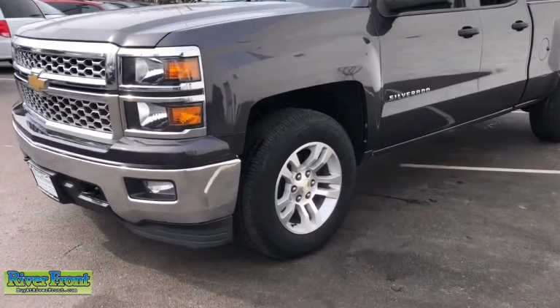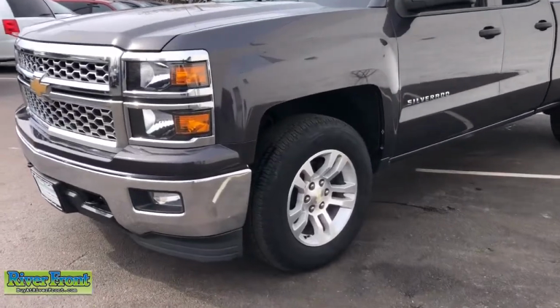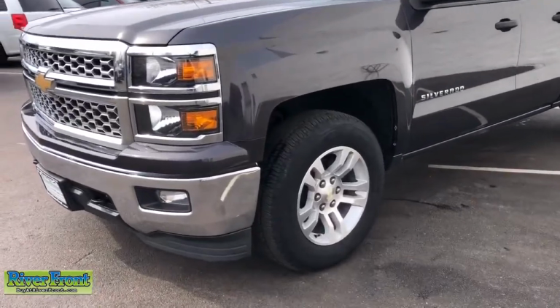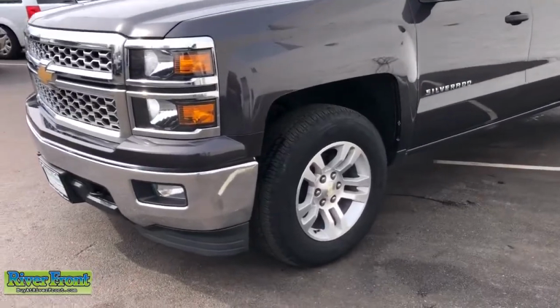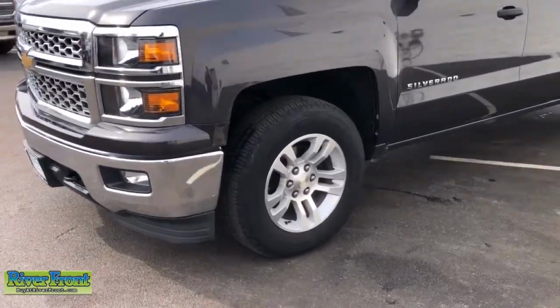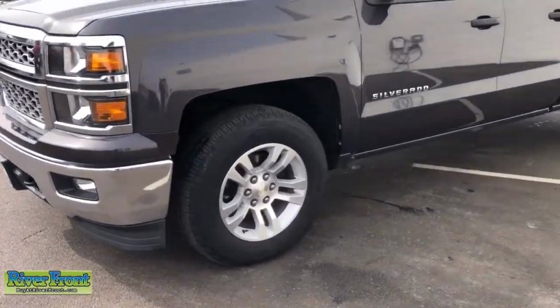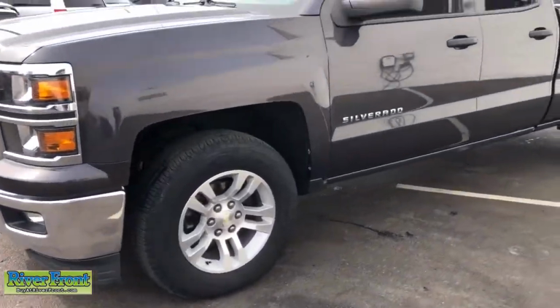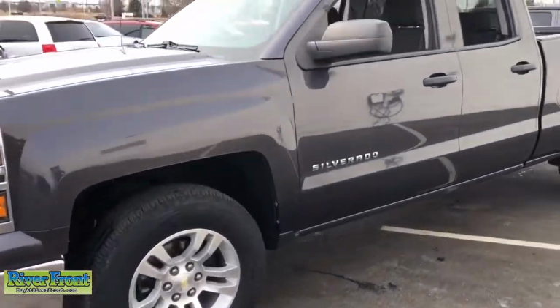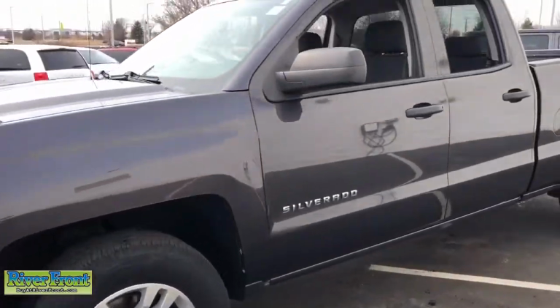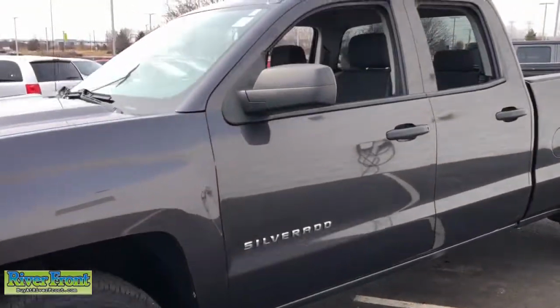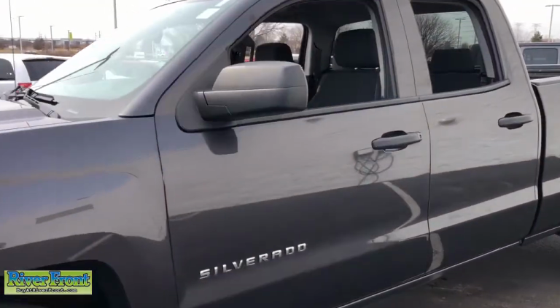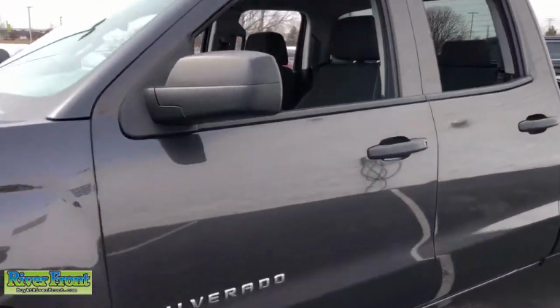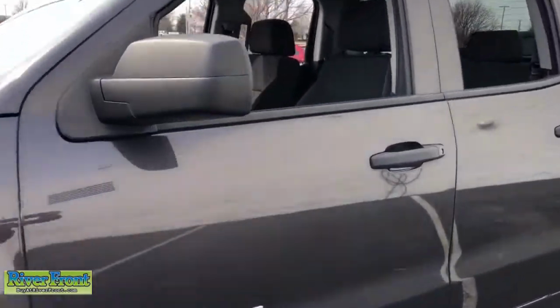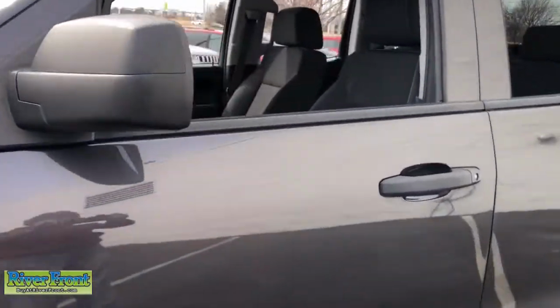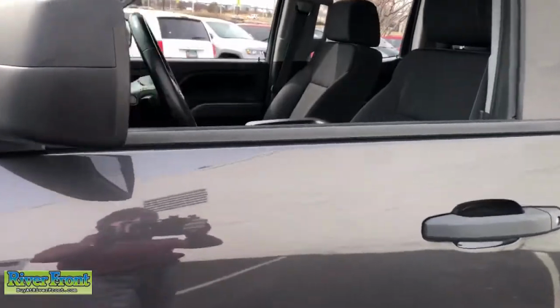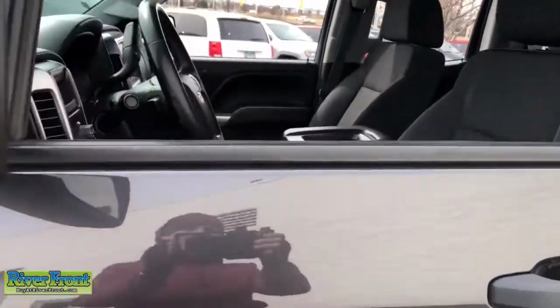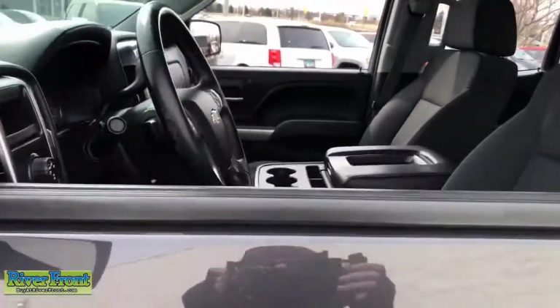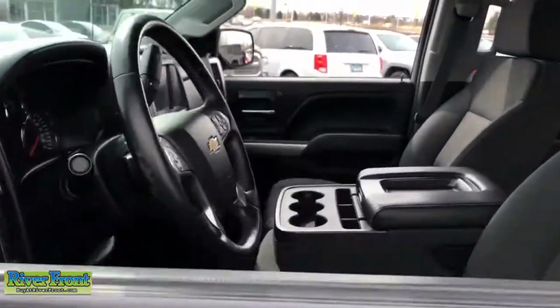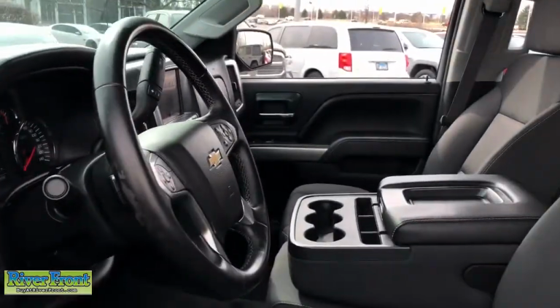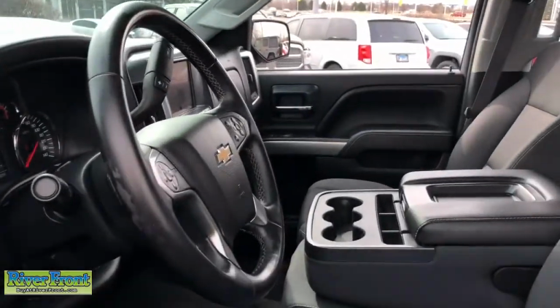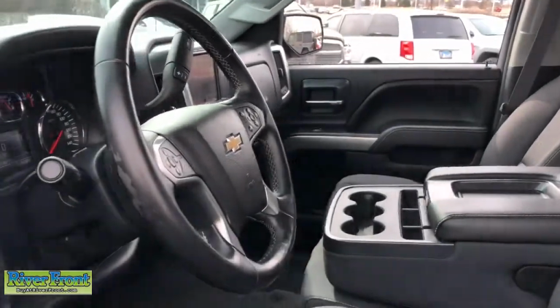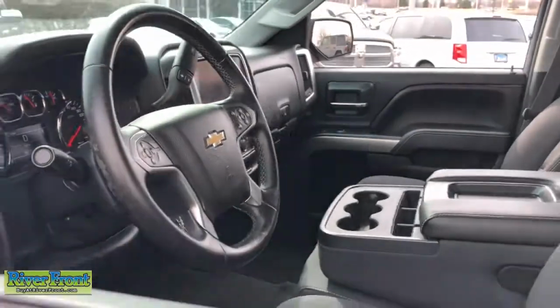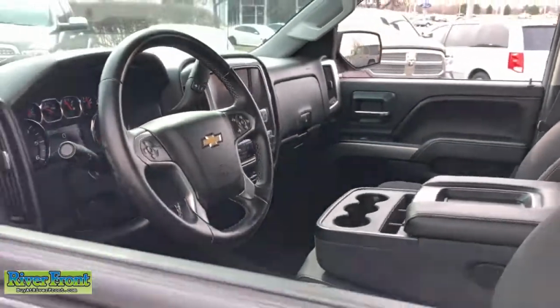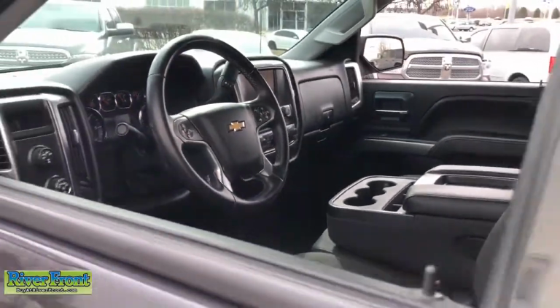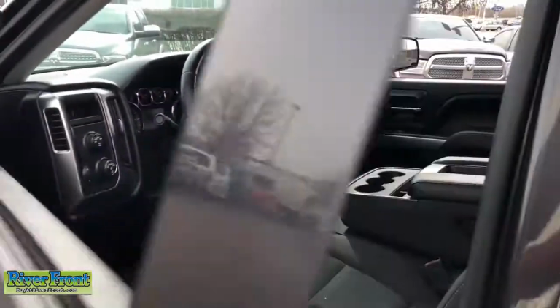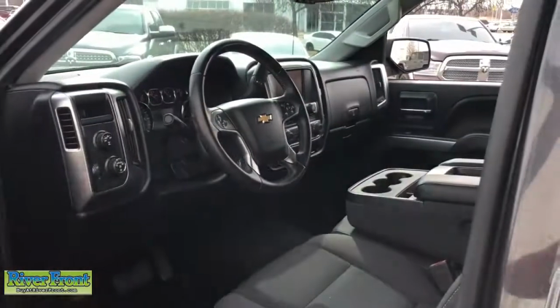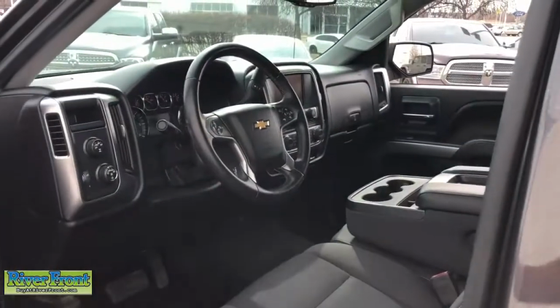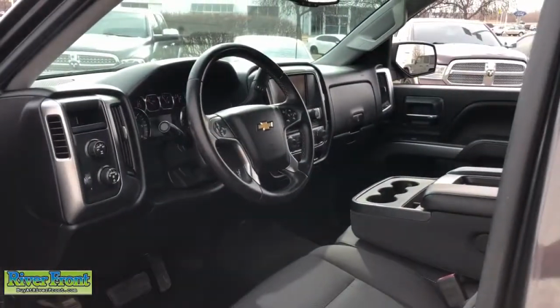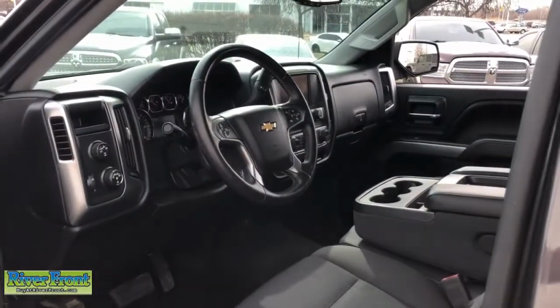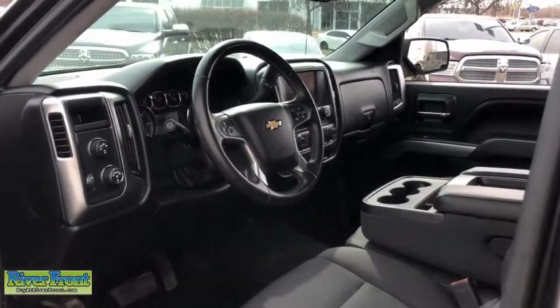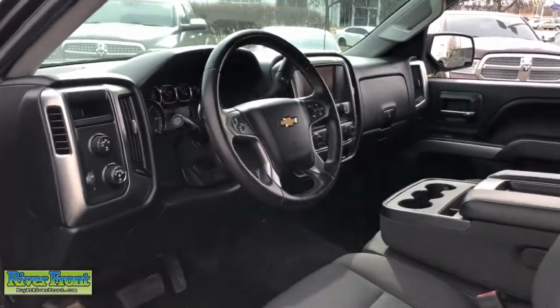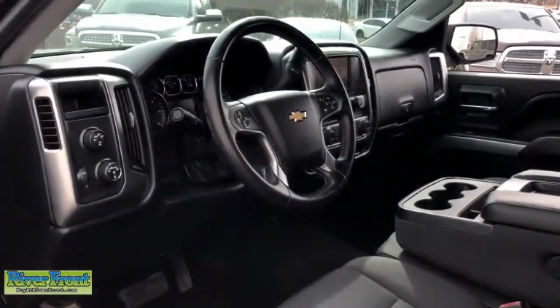The smooth-riding Silverado 1500 delivers rugged strength, a quiet and spacious cabin, agile handling, and technology that keeps you connected.